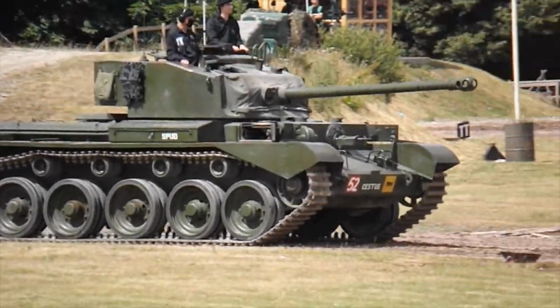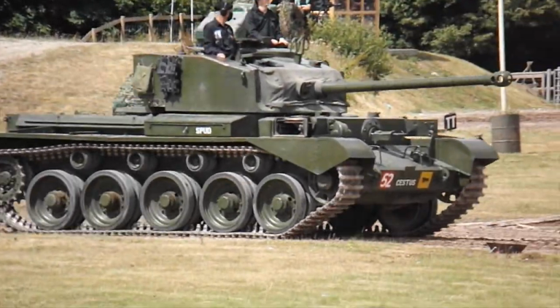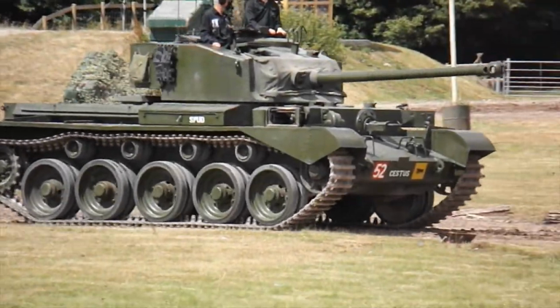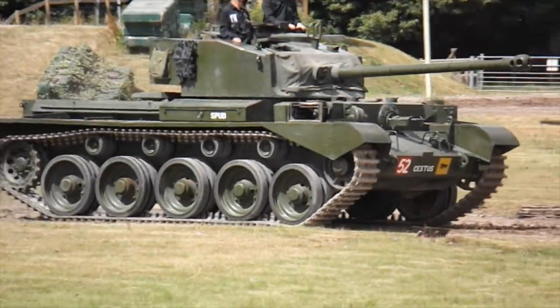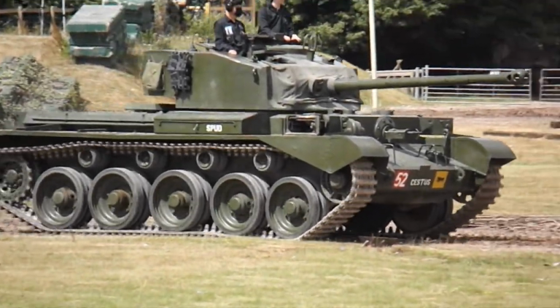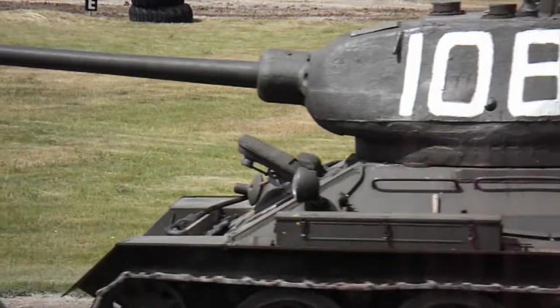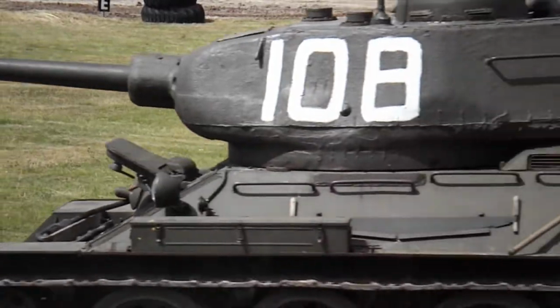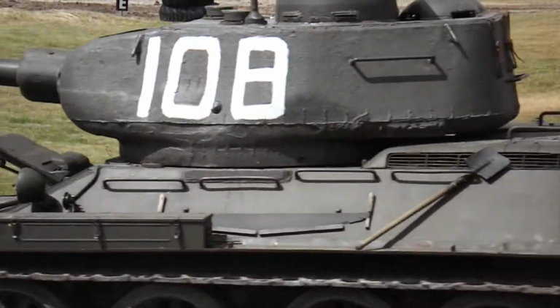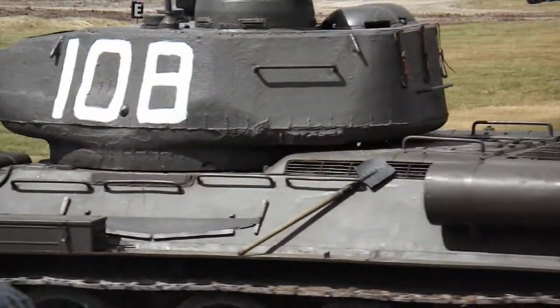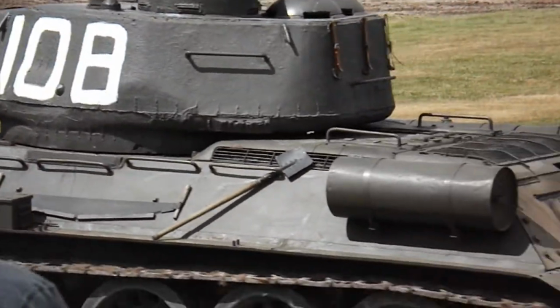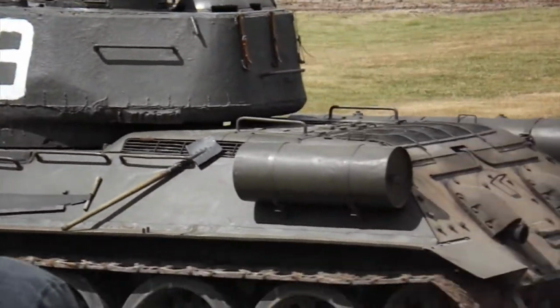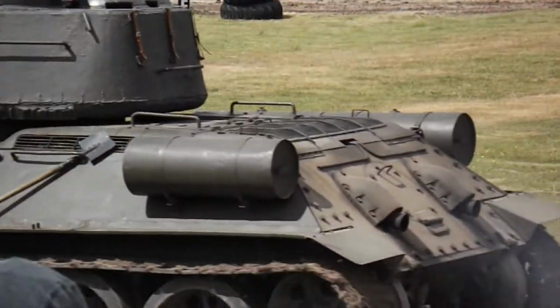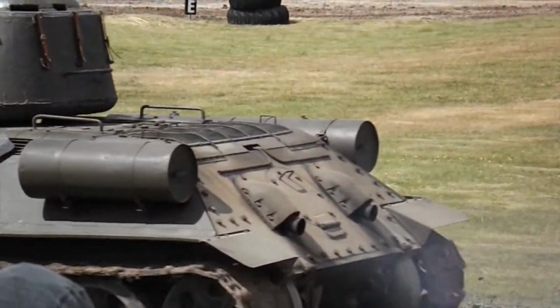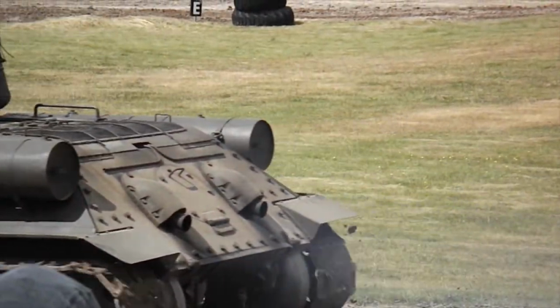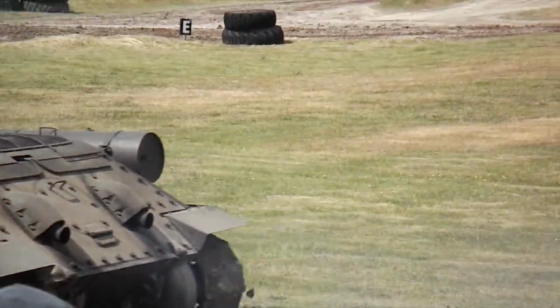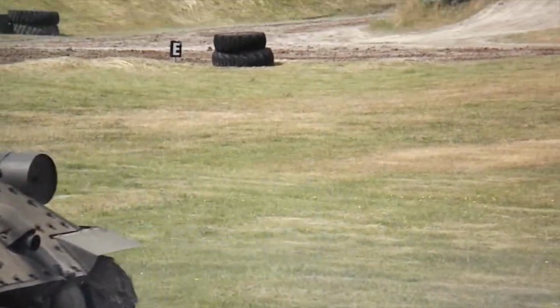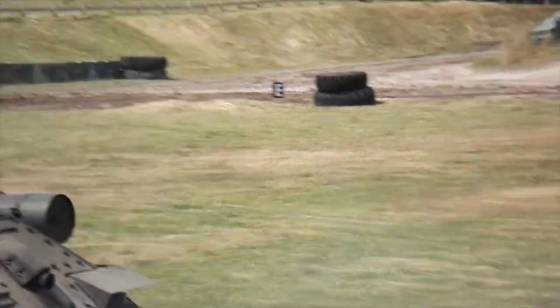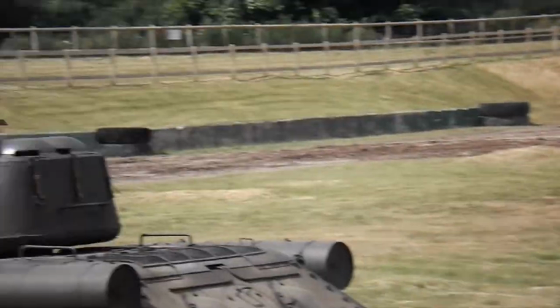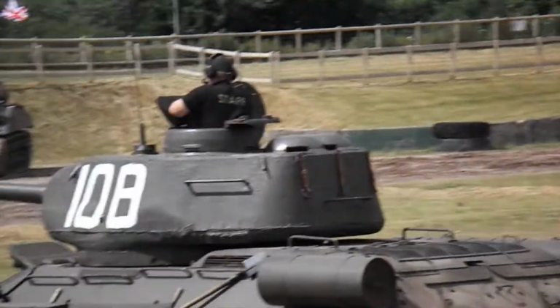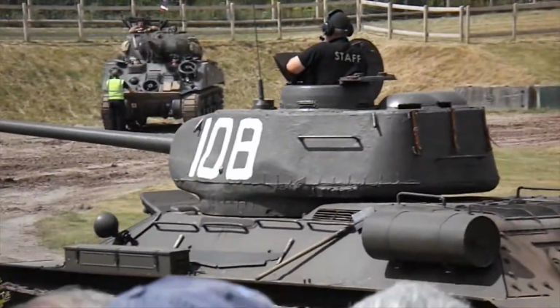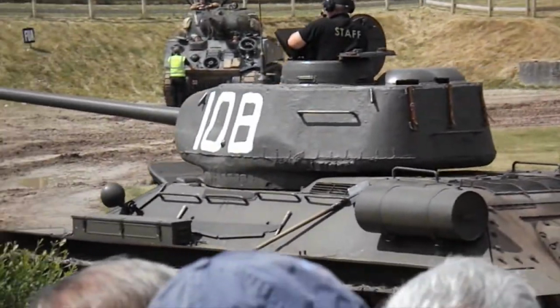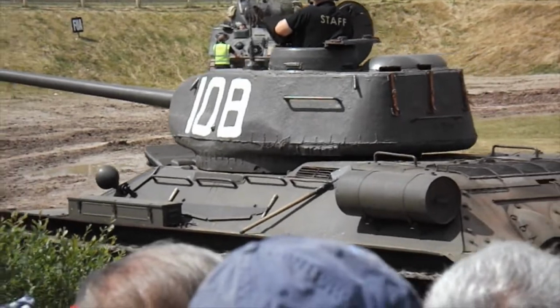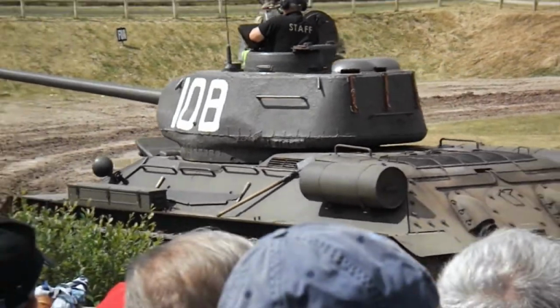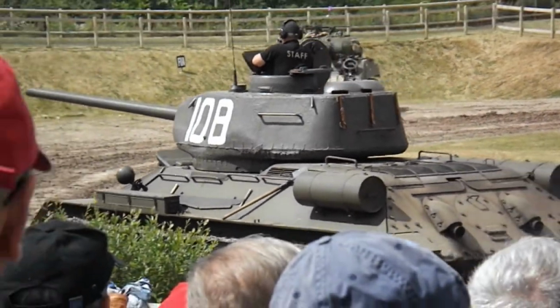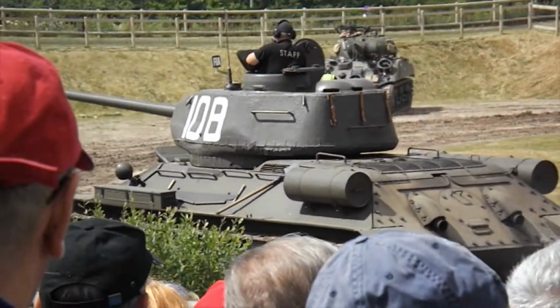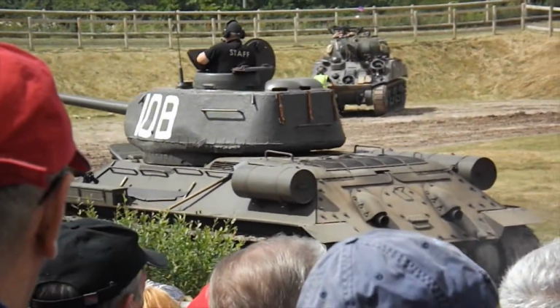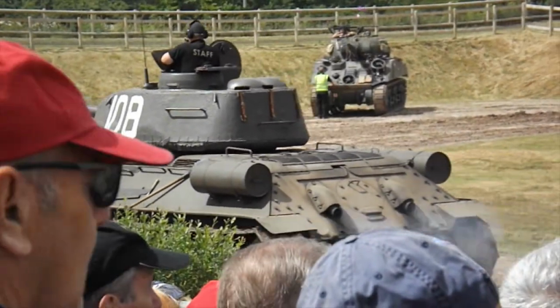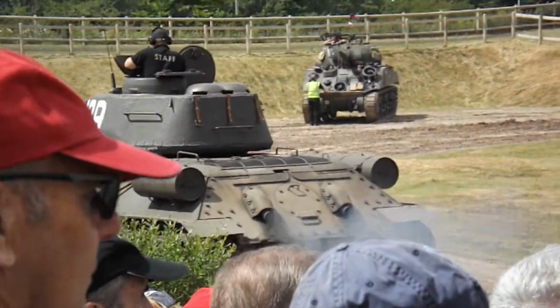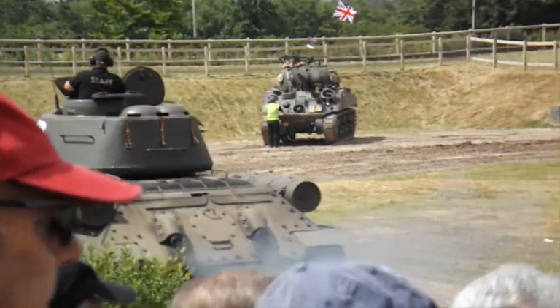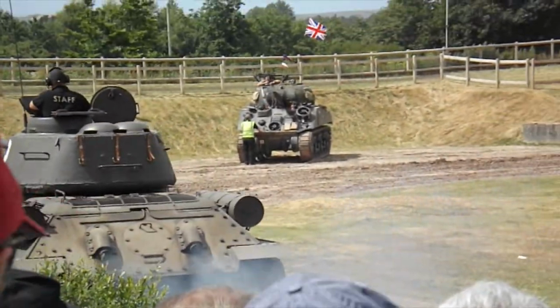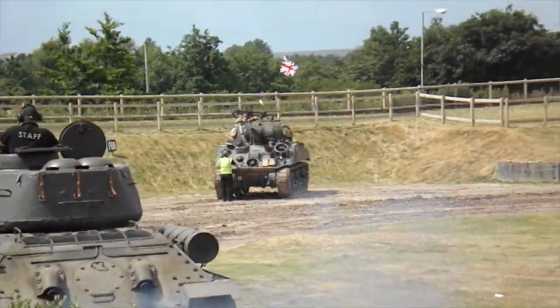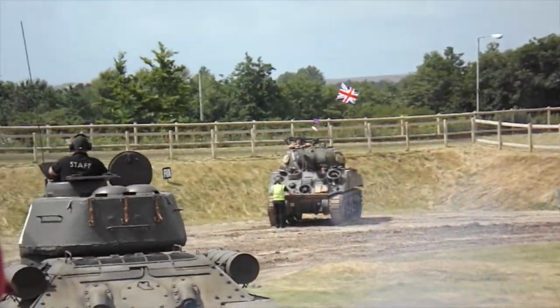Getting rid of superfluous items and making production much quicker leads to a bigger turret, more room for the crew, and a bigger gun — and that becomes the T-34-85. So it's a classic second-half-of-the-war tank.